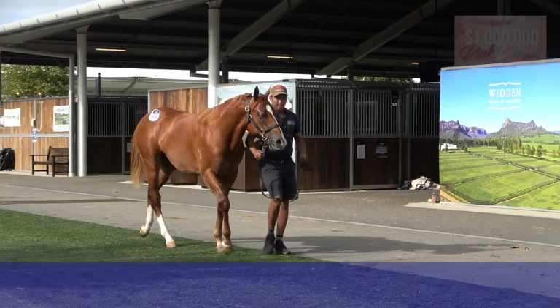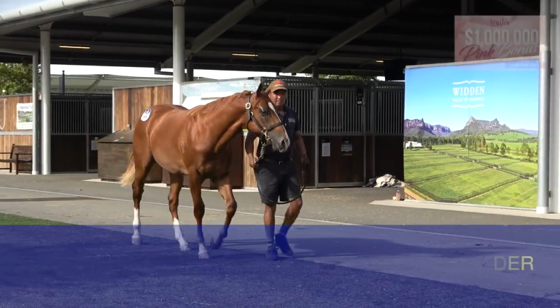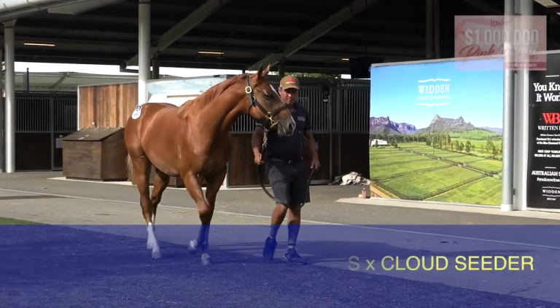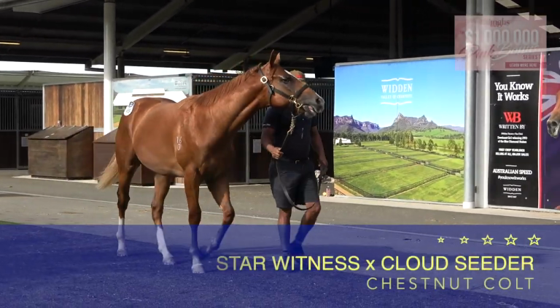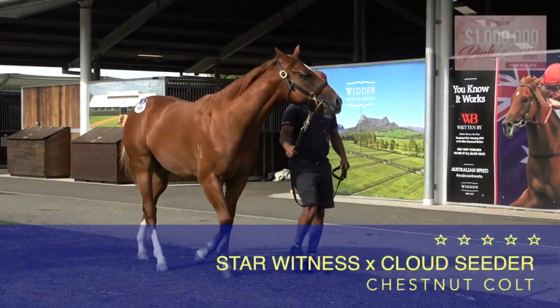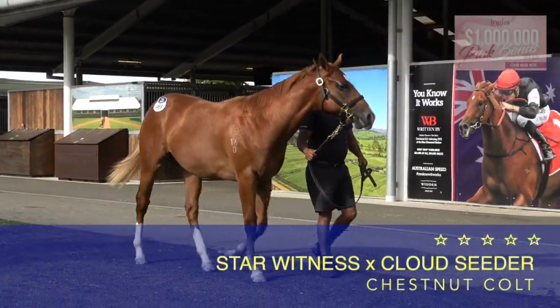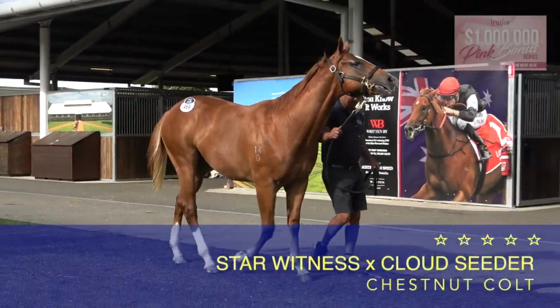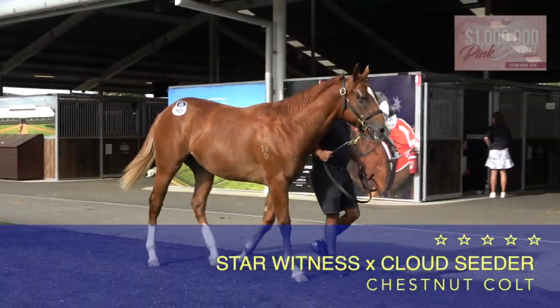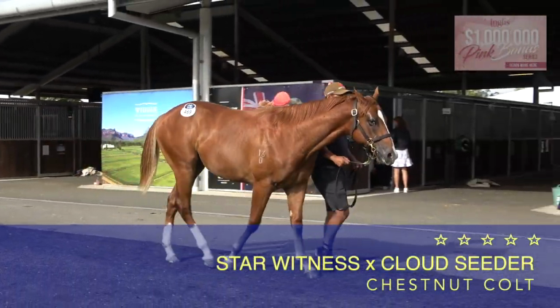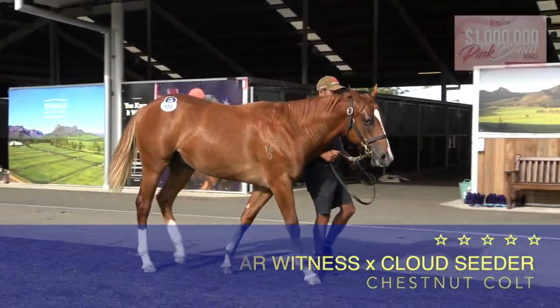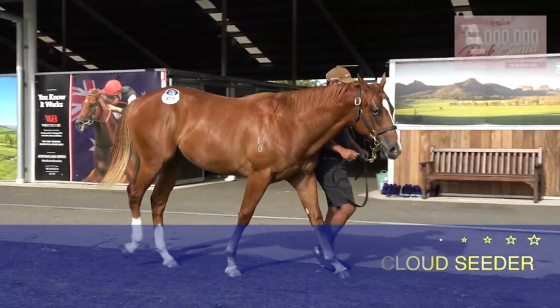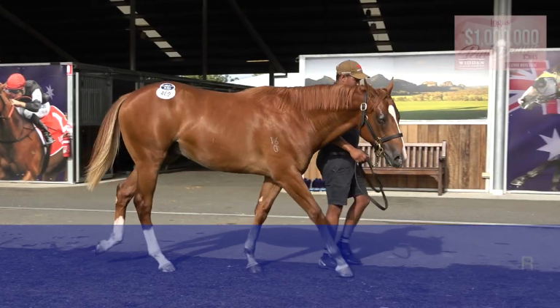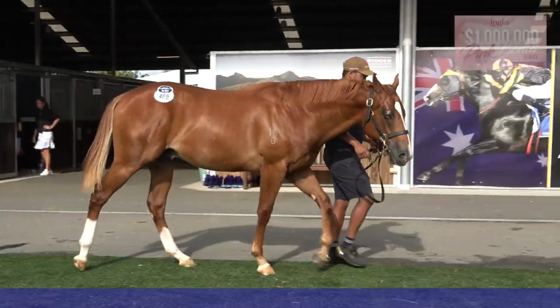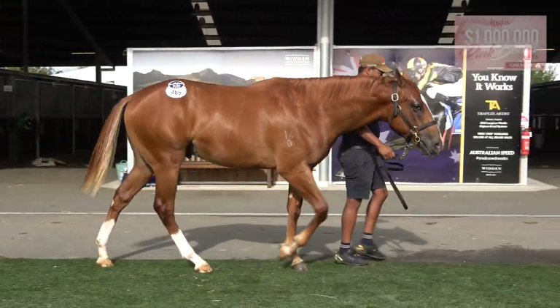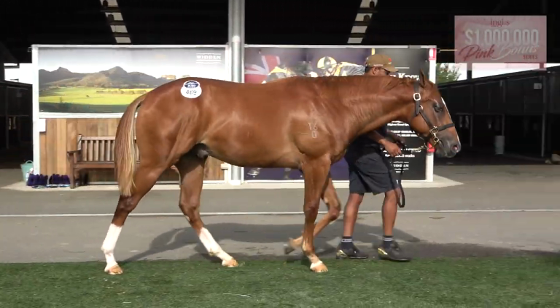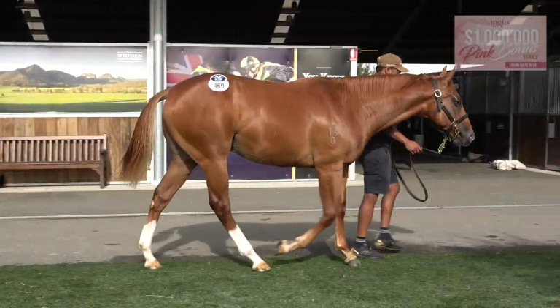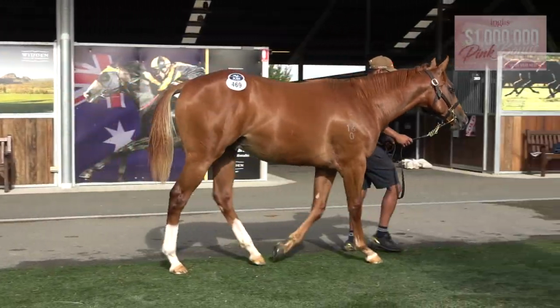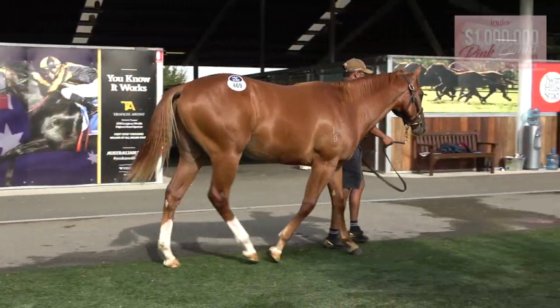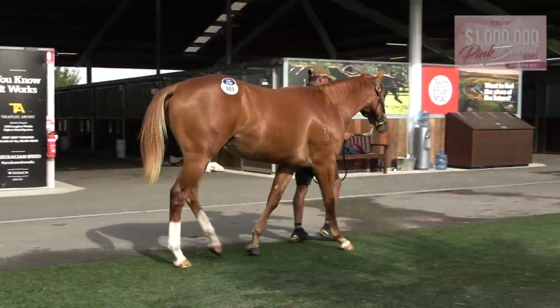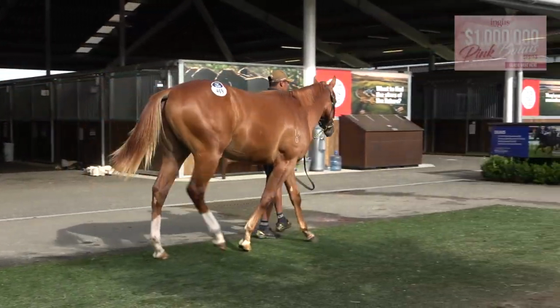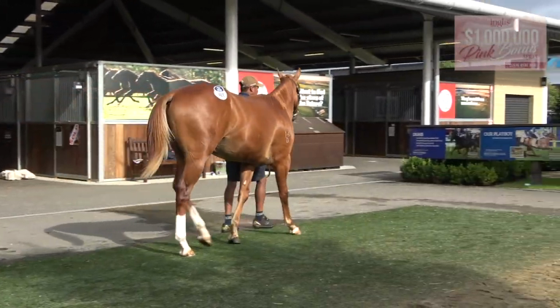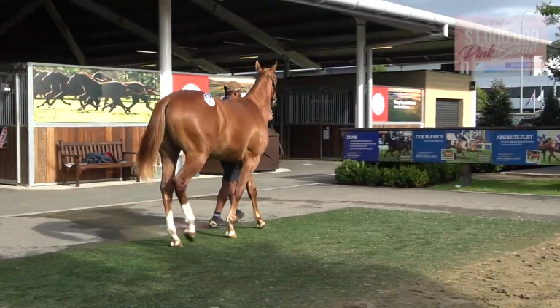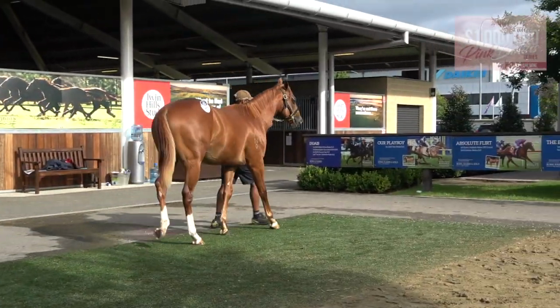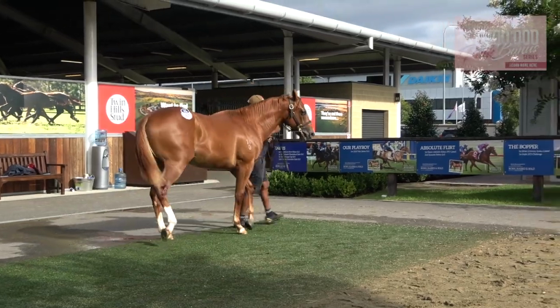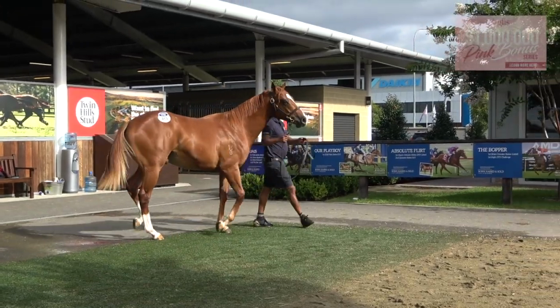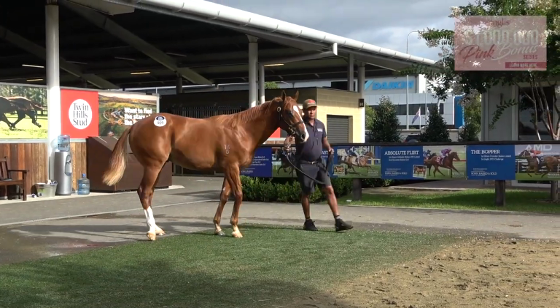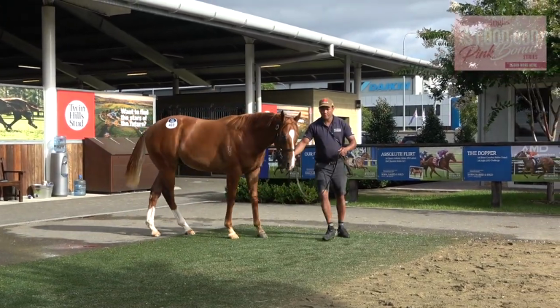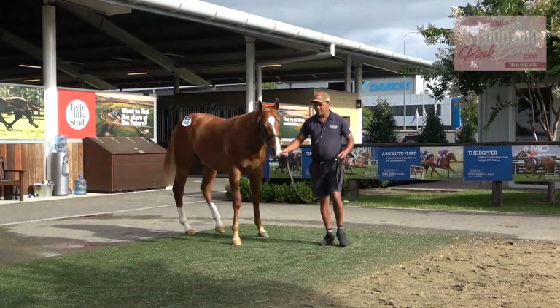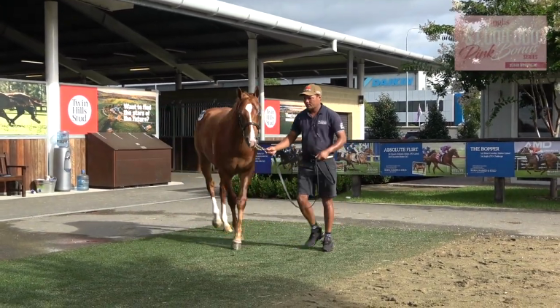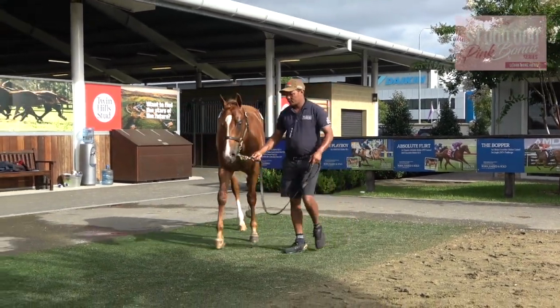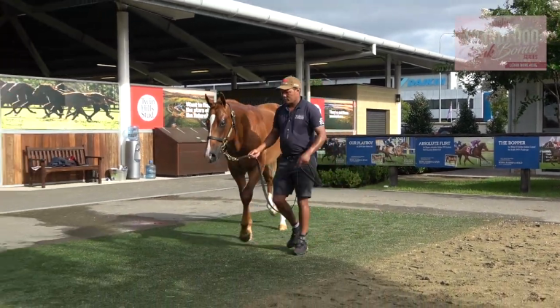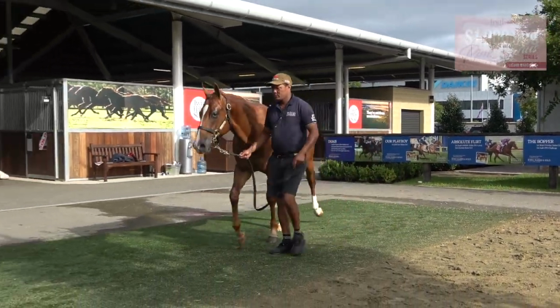Hey guys, Lot 469, Star Witness Cloud Cedar out of a Schnitzelmere. This is a fast, speed-on-speed horse. He's got a speed hindquarter, he's well-built, he's well-proportioned — he's not big and rangy sort of a horse.